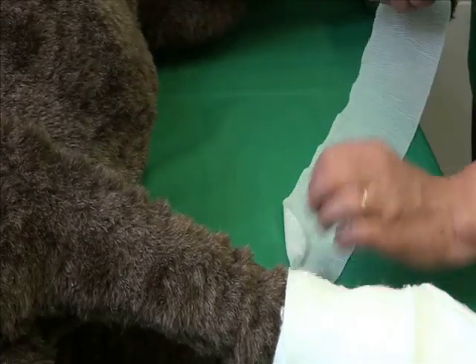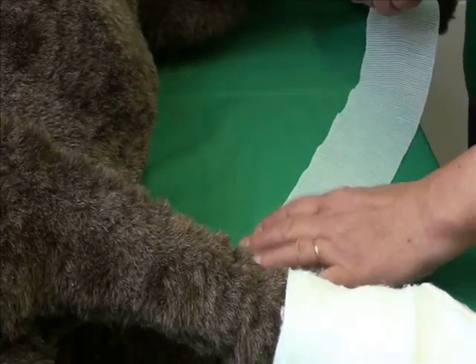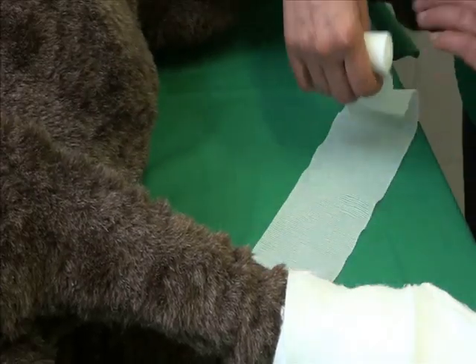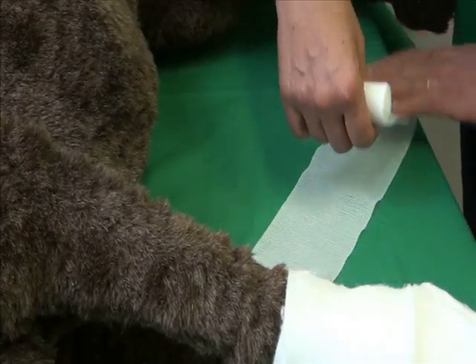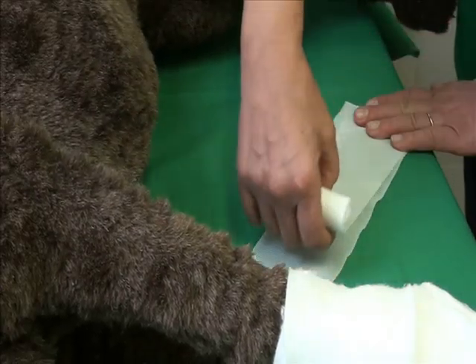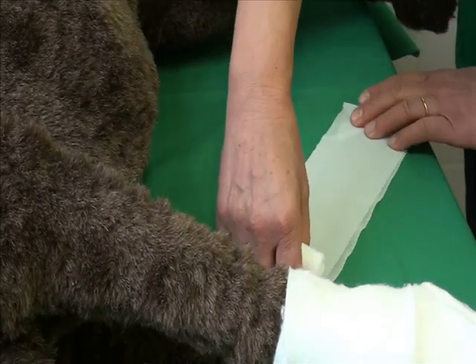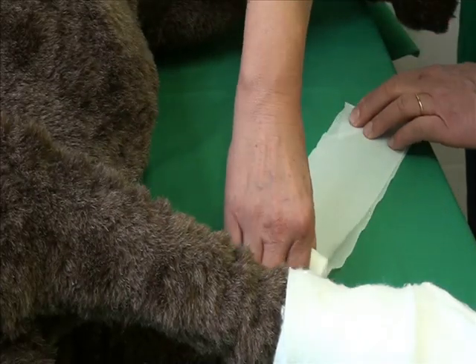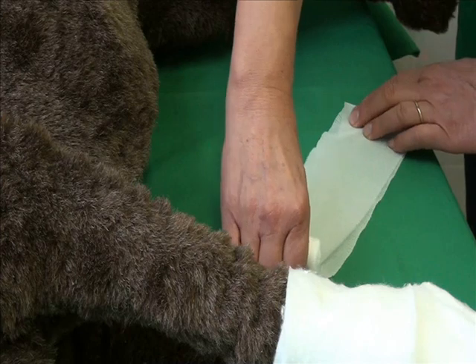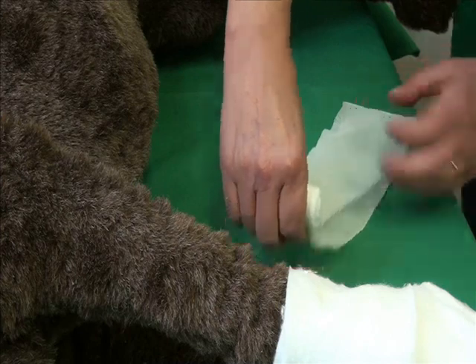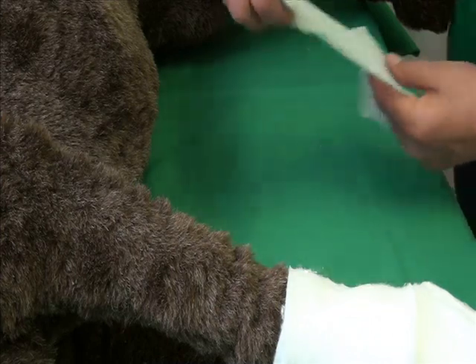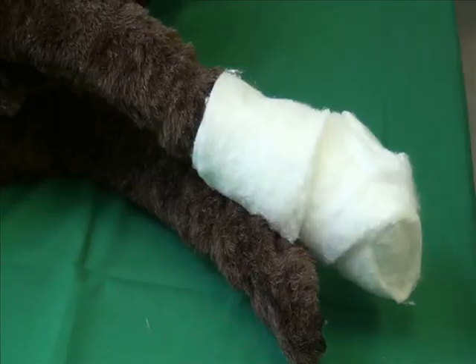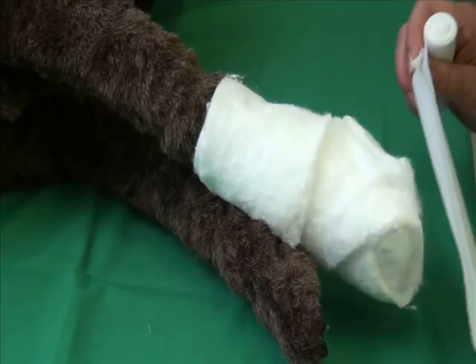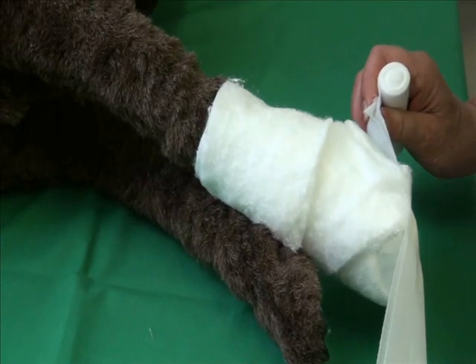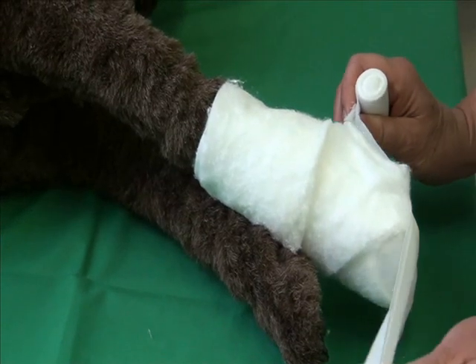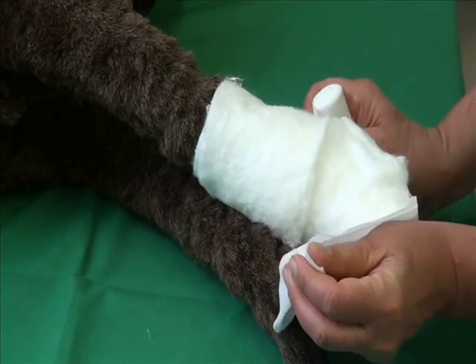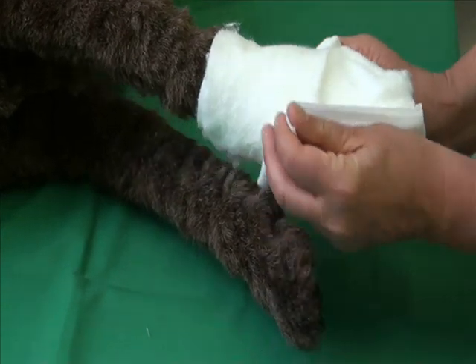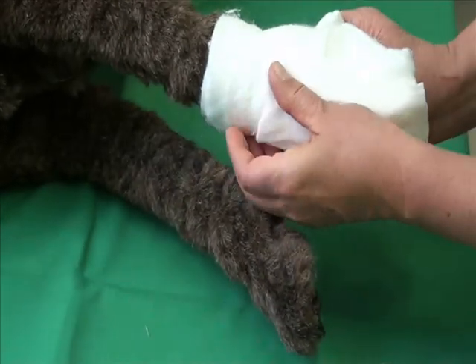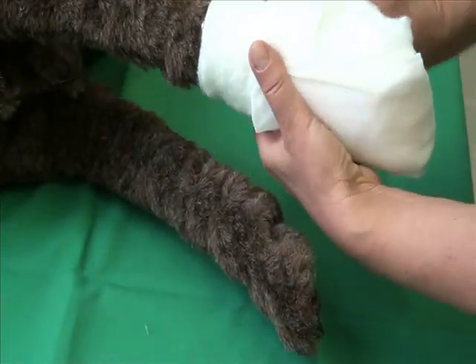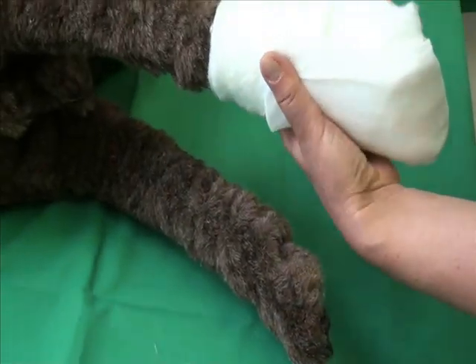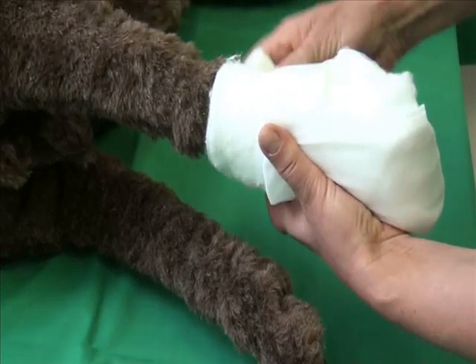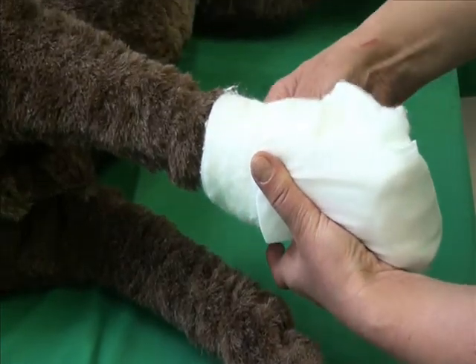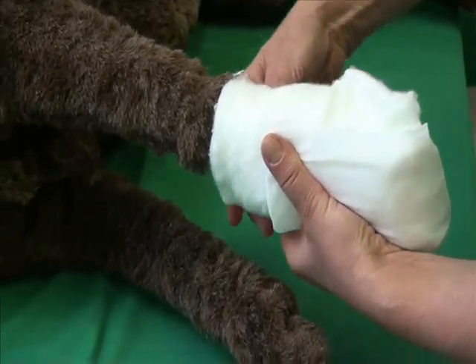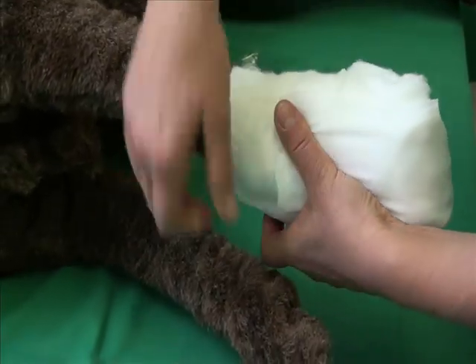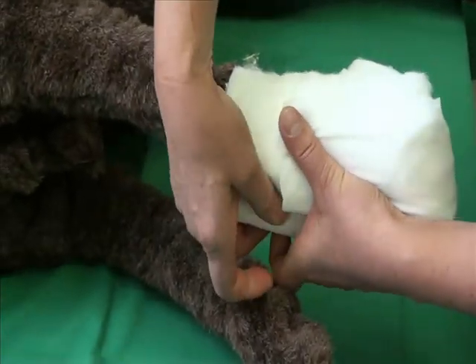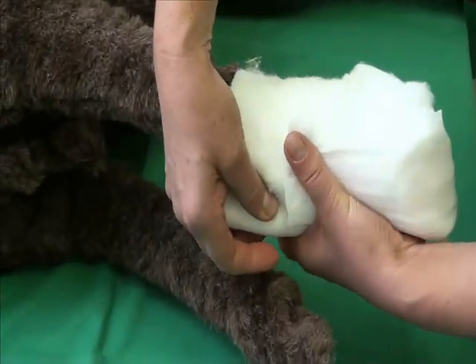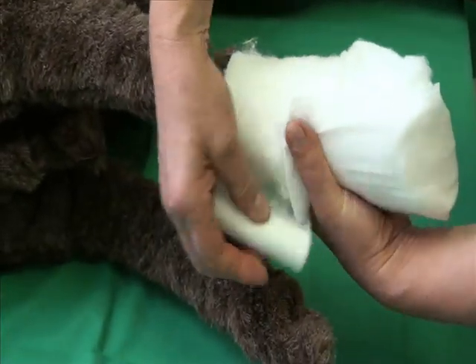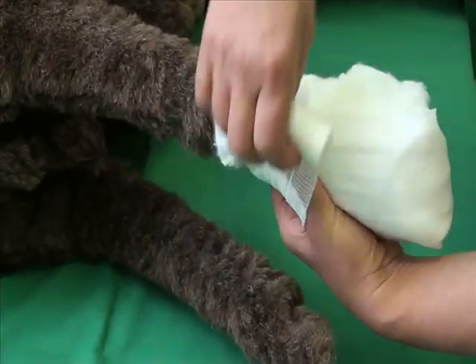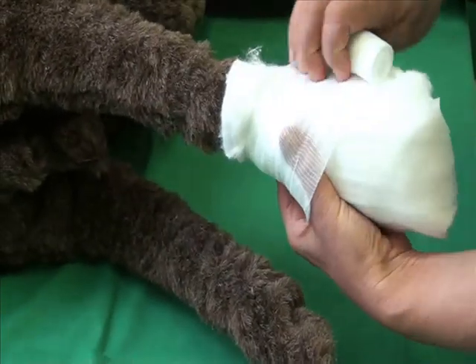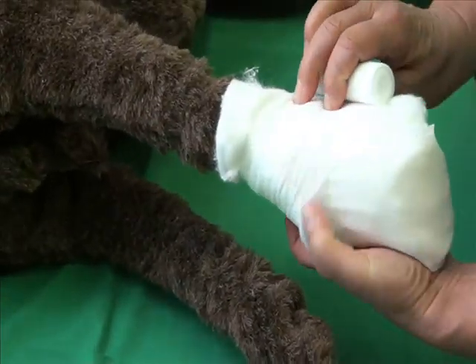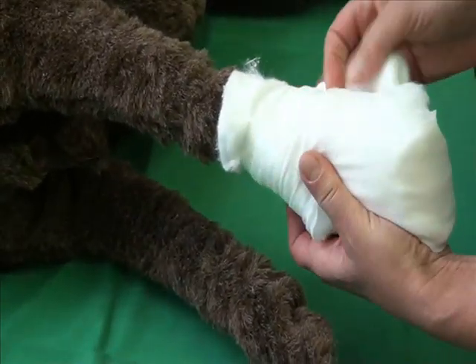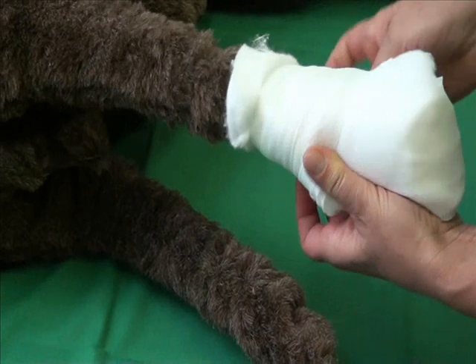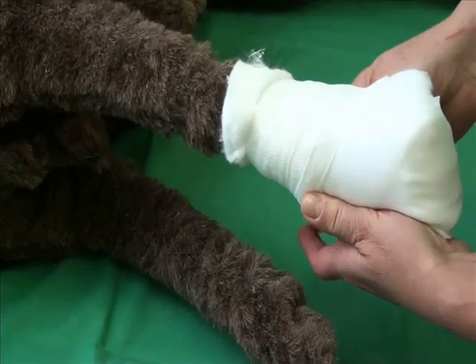The padding is covered with a conforming bandage to hold it in place. Again, a double layer should be used to start. The paw and metatarsal bones are wrapped in figures of eight. This method of winding helps to prevent the bandage from slipping.